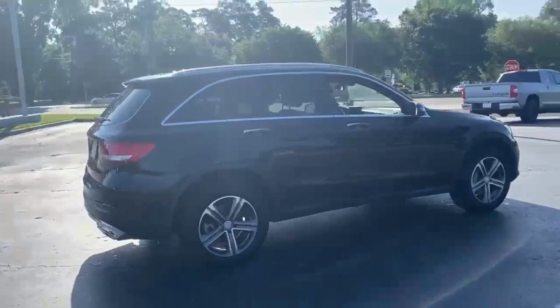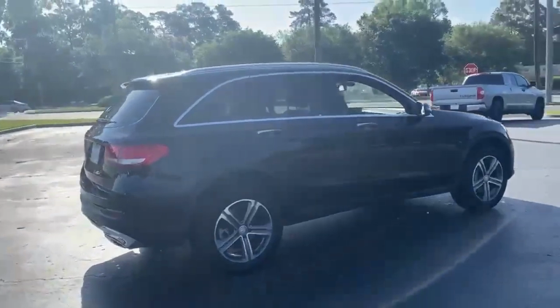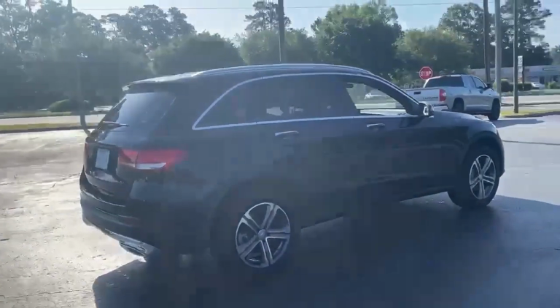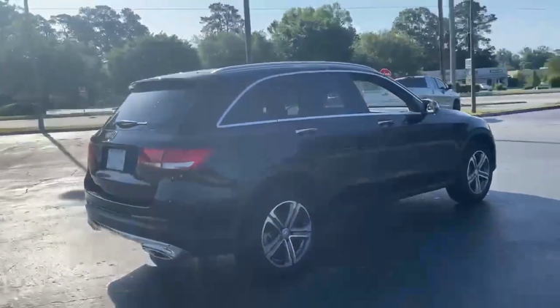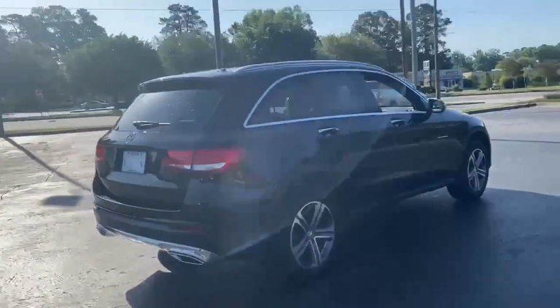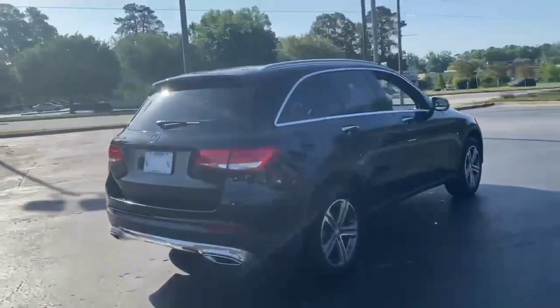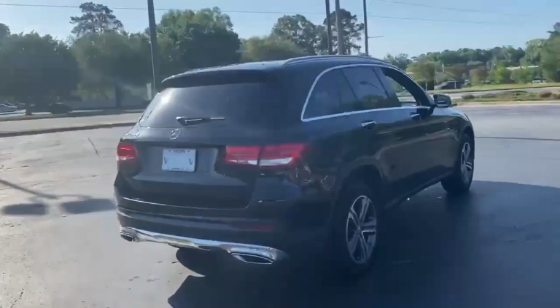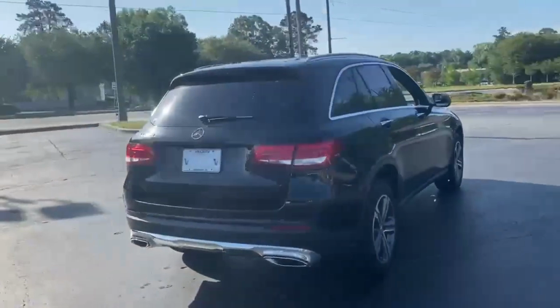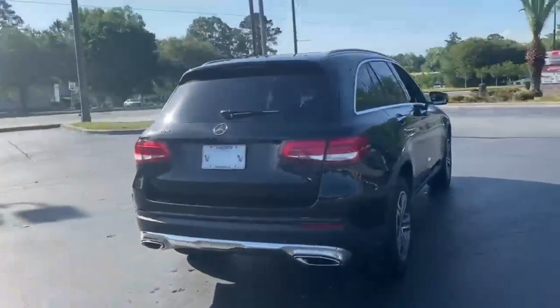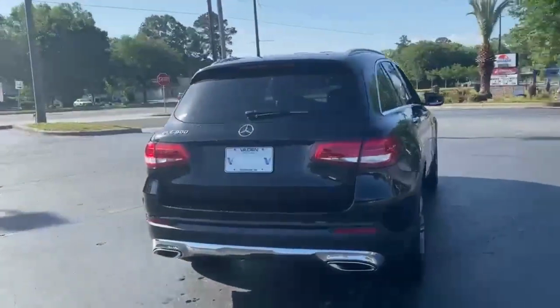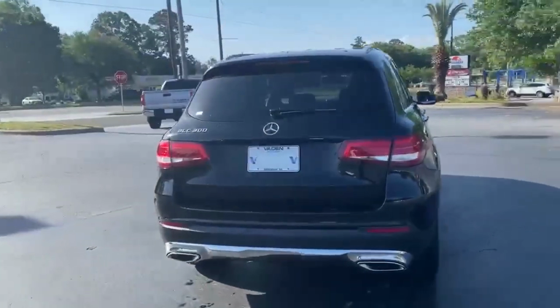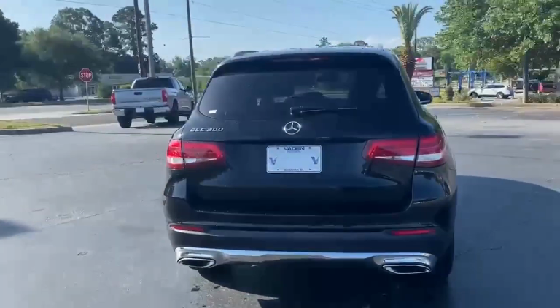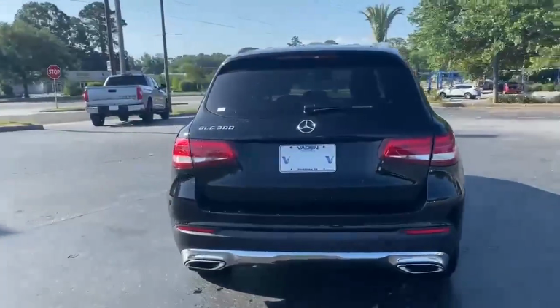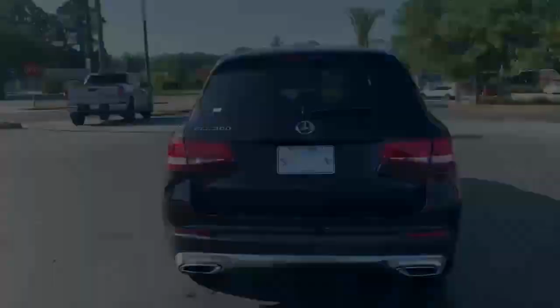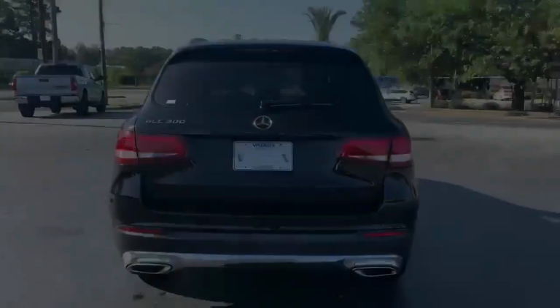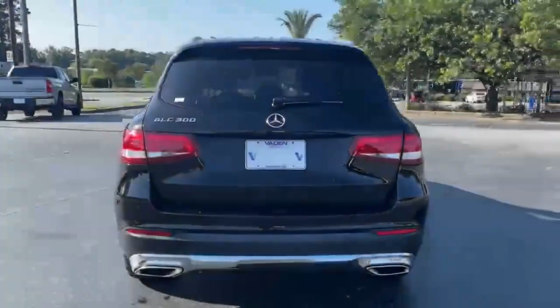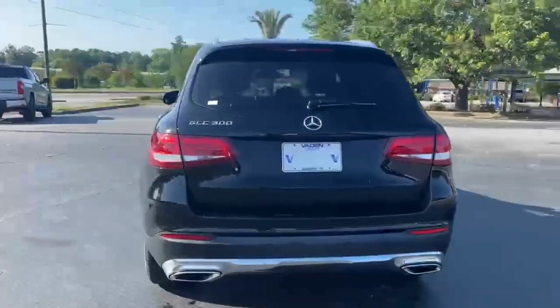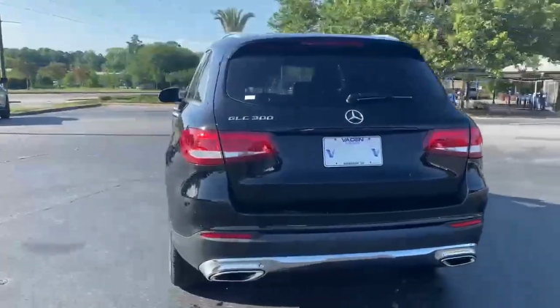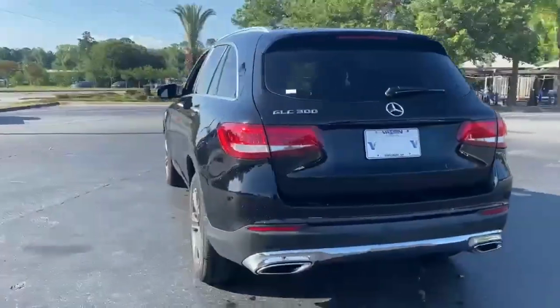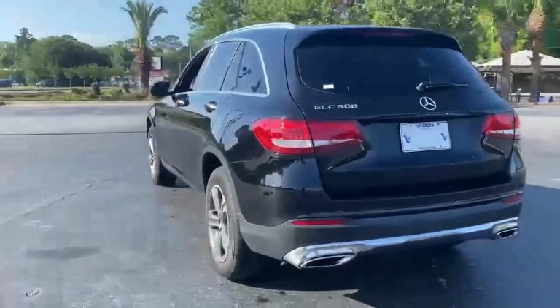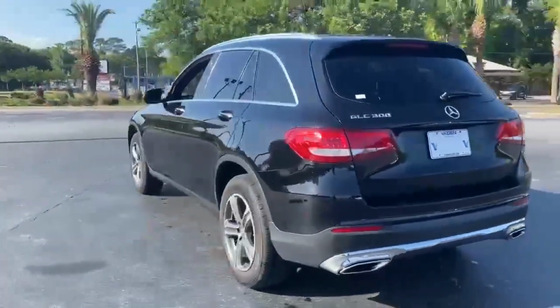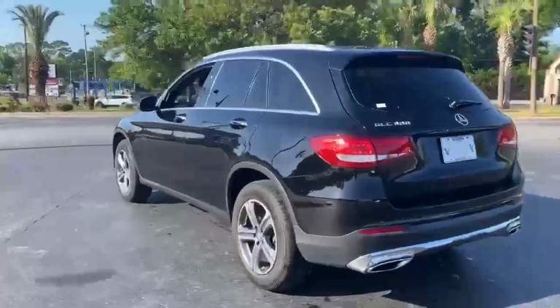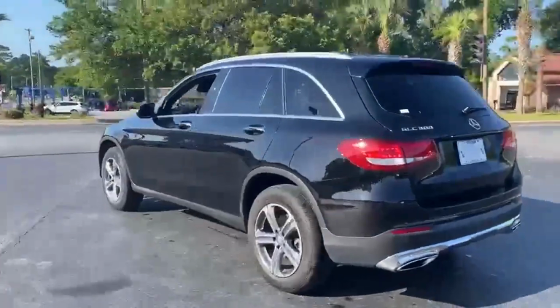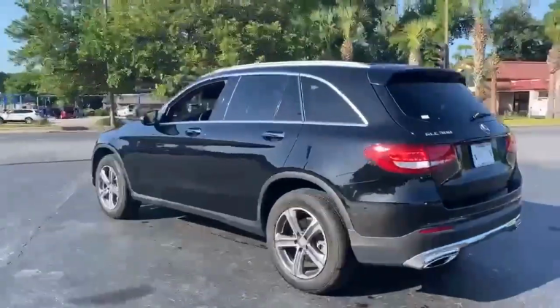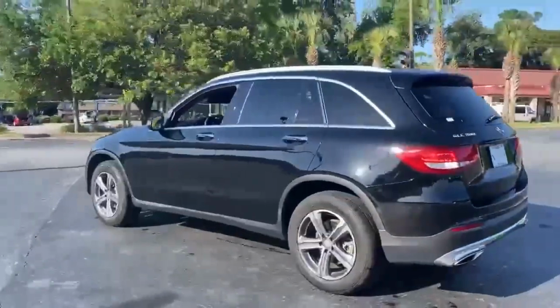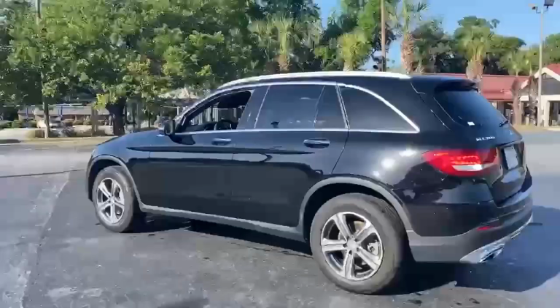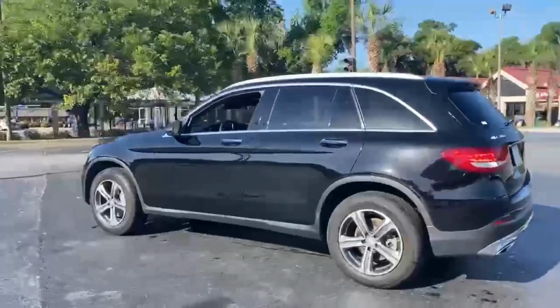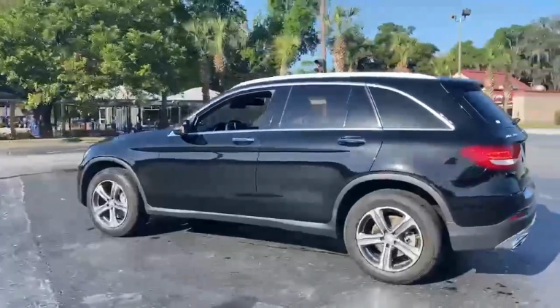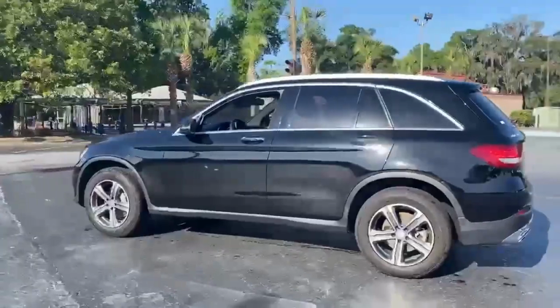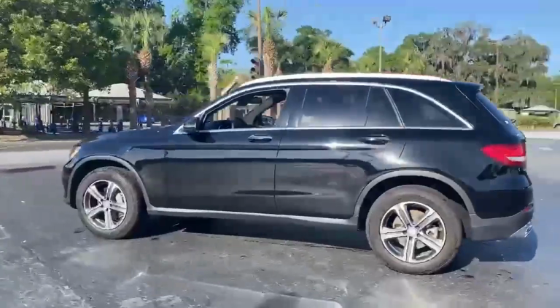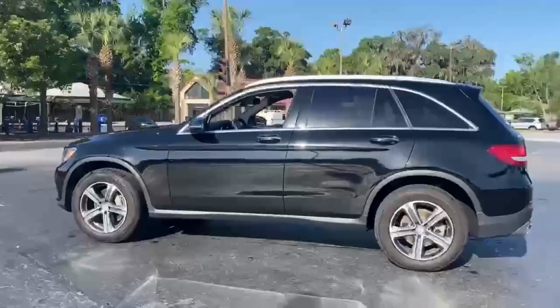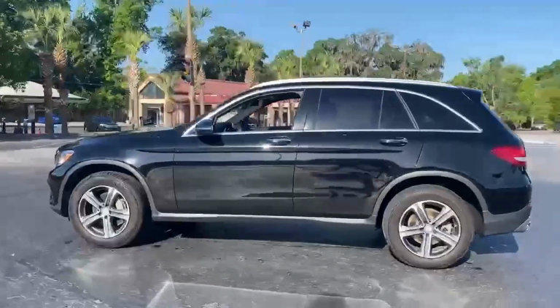Intercooled turbo inline 4-cylinder engine, automatic suspension management, external memory control, memory exterior door mirror settings, dual zone climate control, auto dimming rear view mirror.